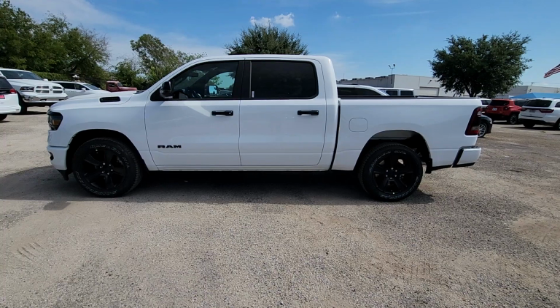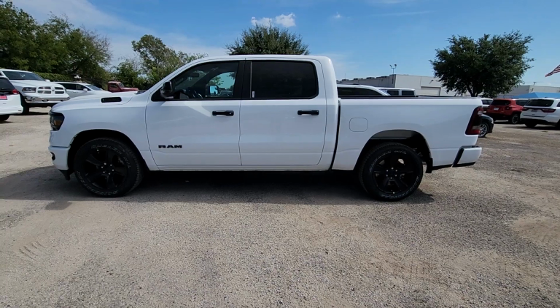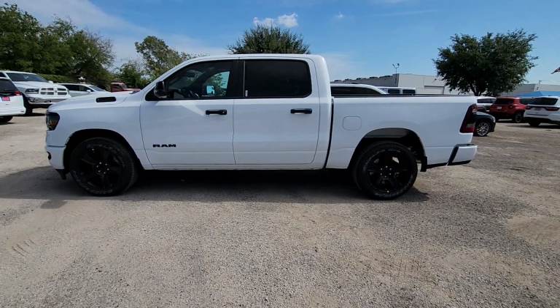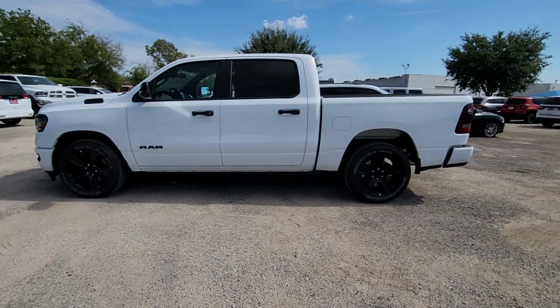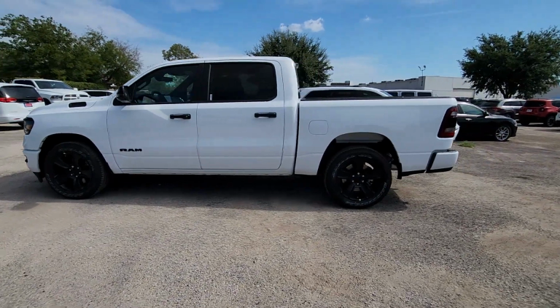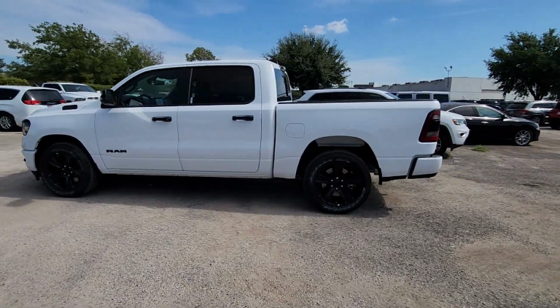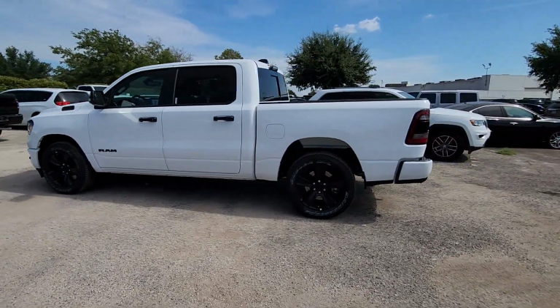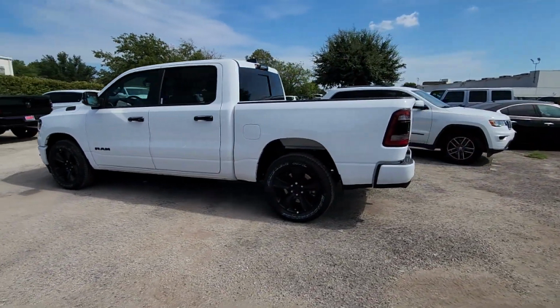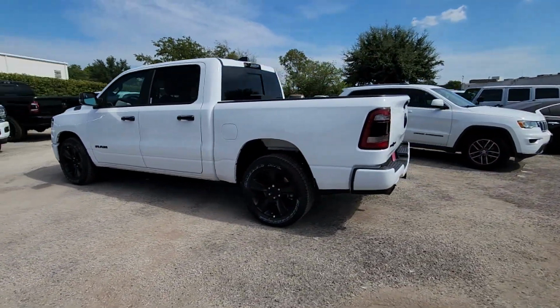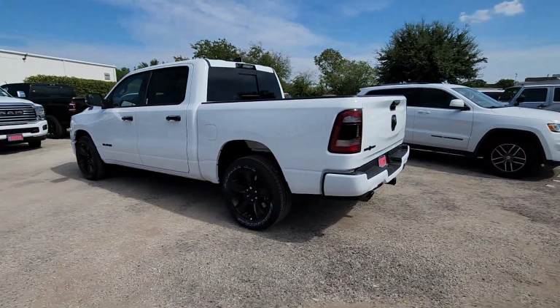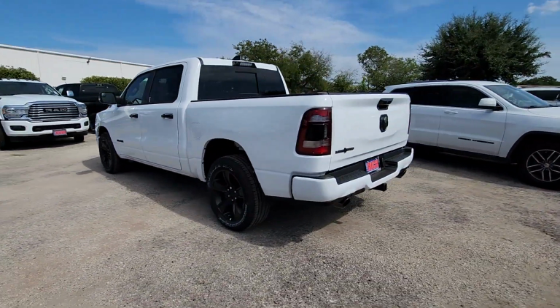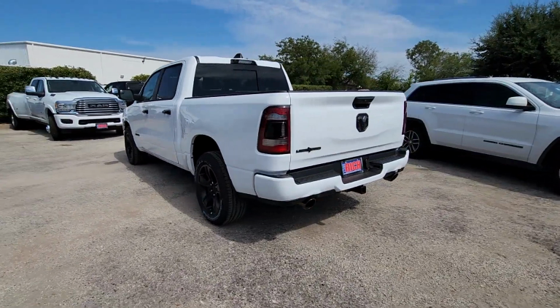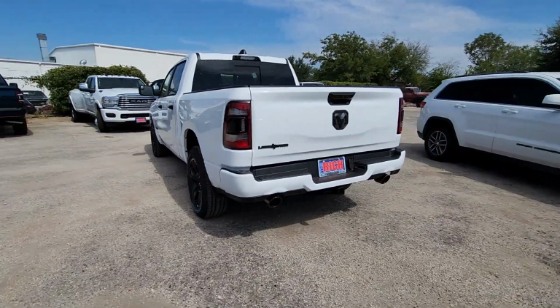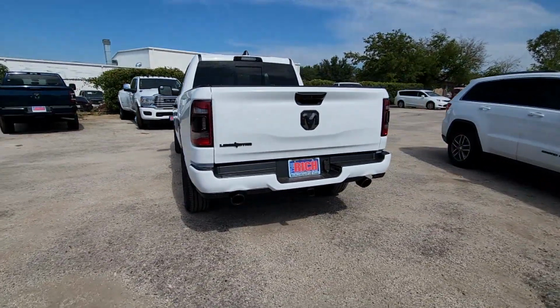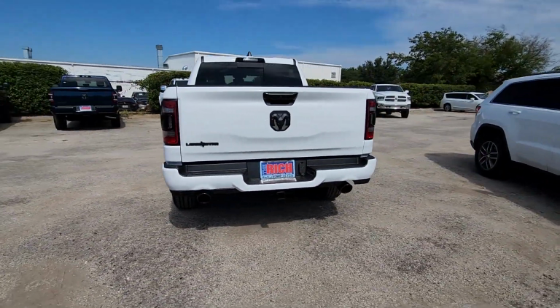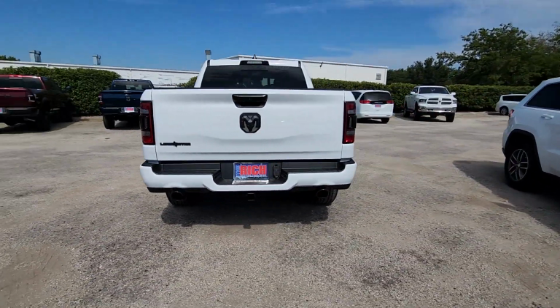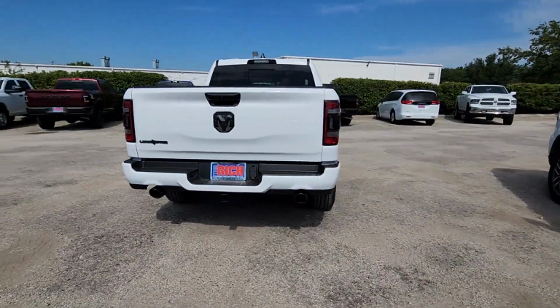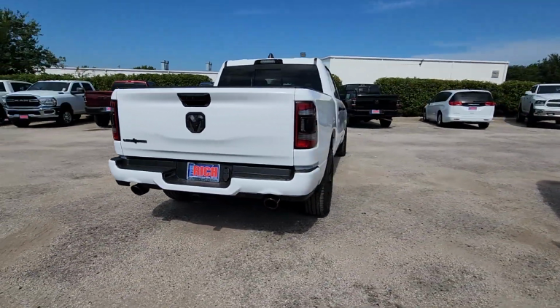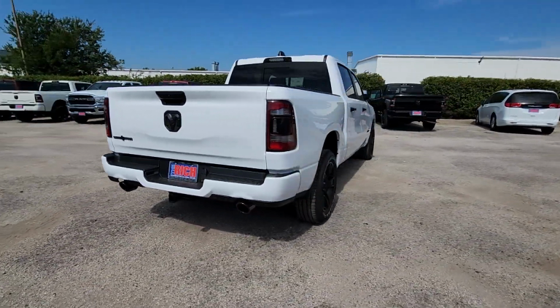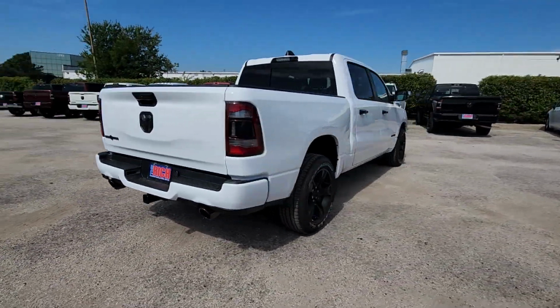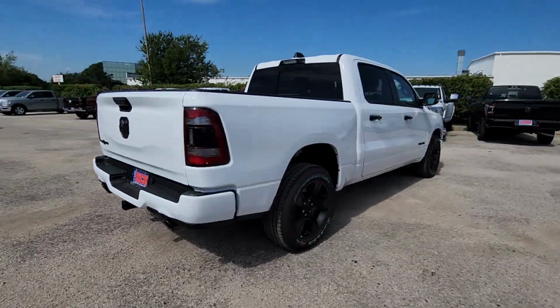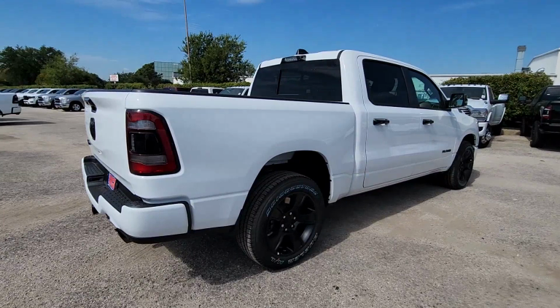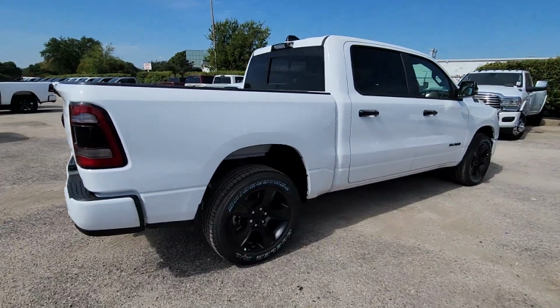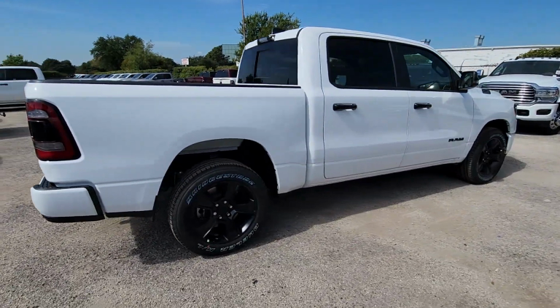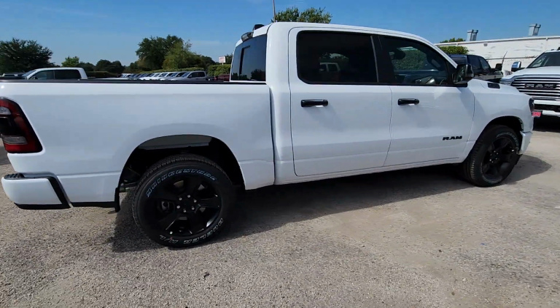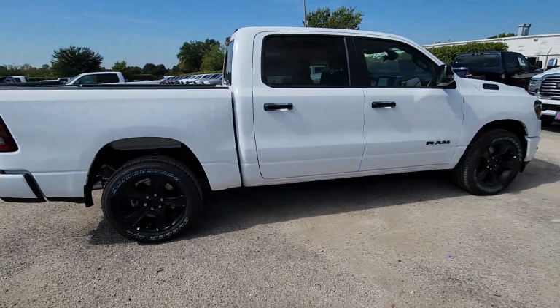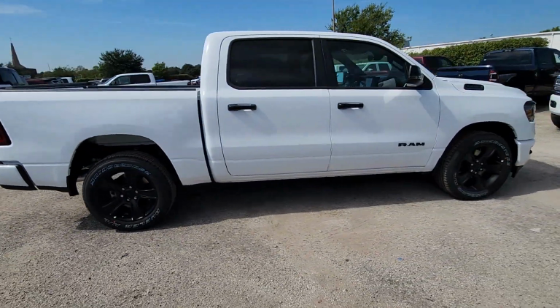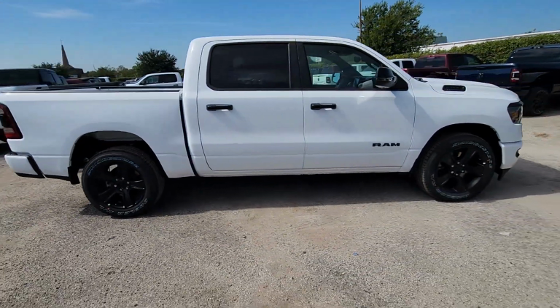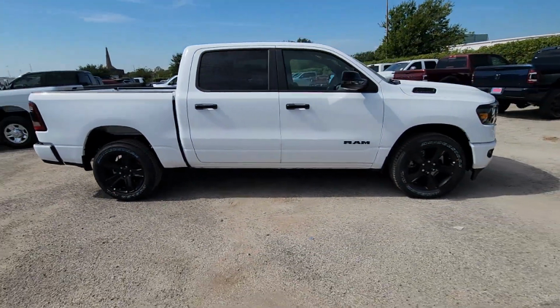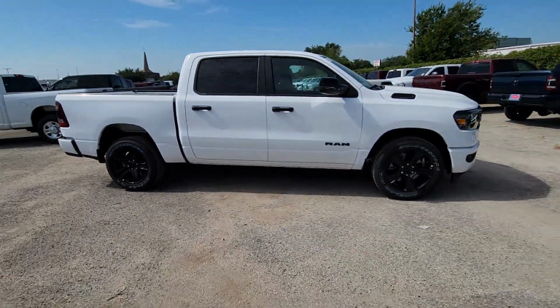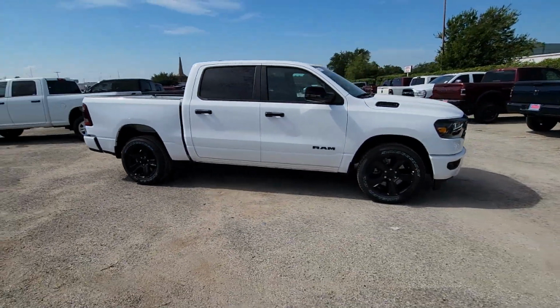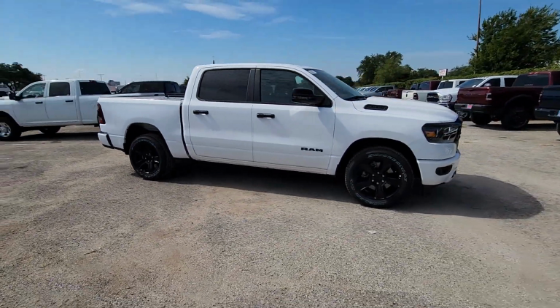You just found the 2024 Ram 1500. Rise to every challenge with confidence in the Ram 1500 — its impressive towing capacity, advanced safety features, and passenger comfort keep you cool under pressure. These are just some of the great options this vehicle comes with.